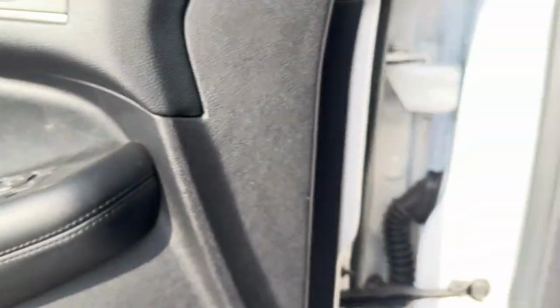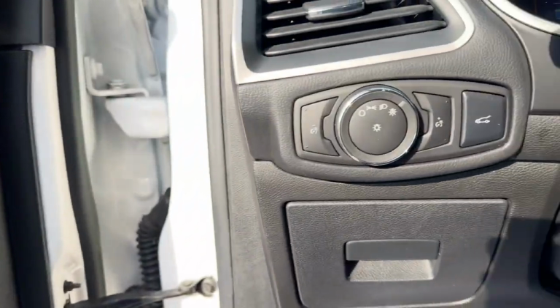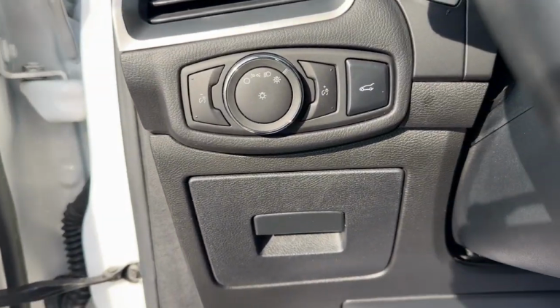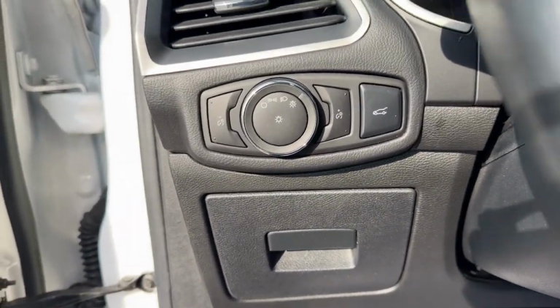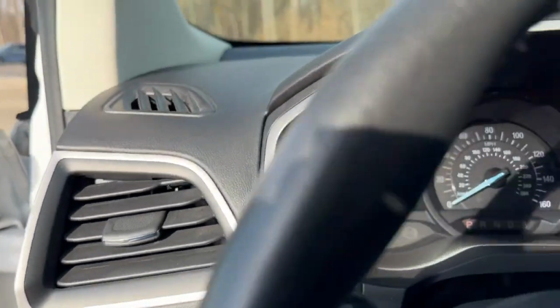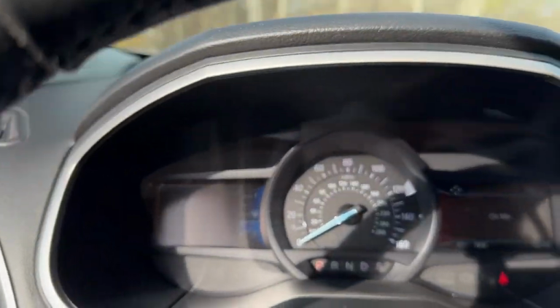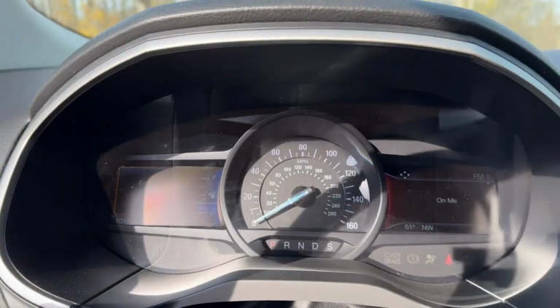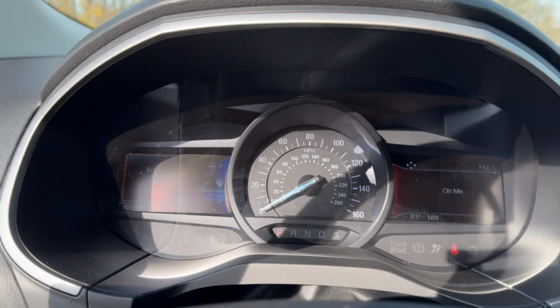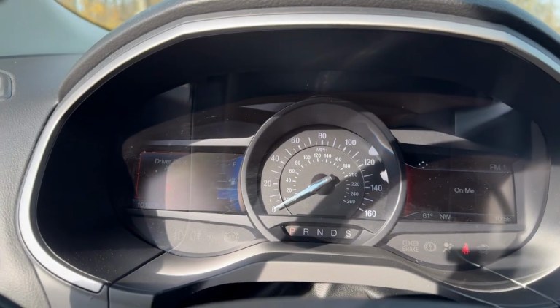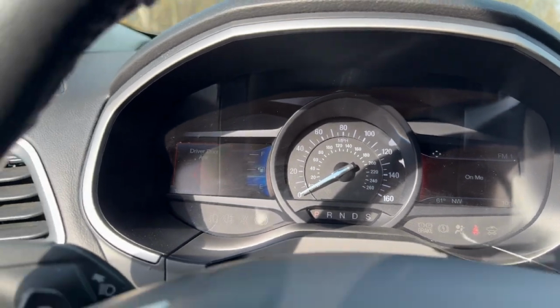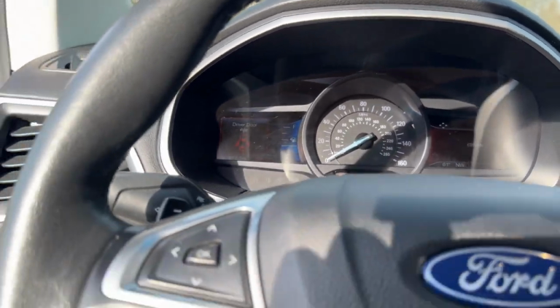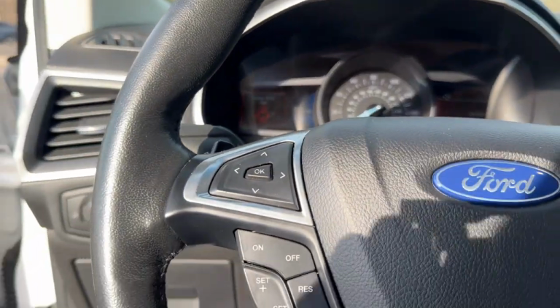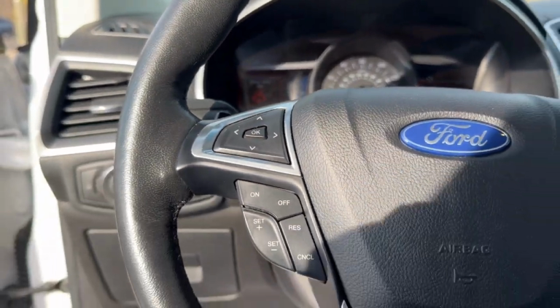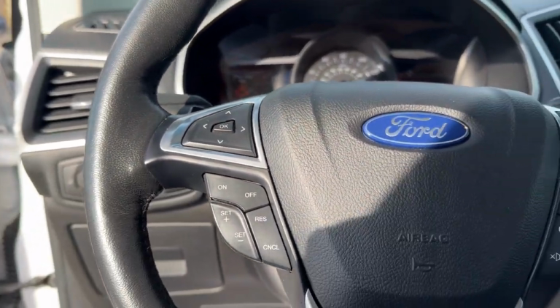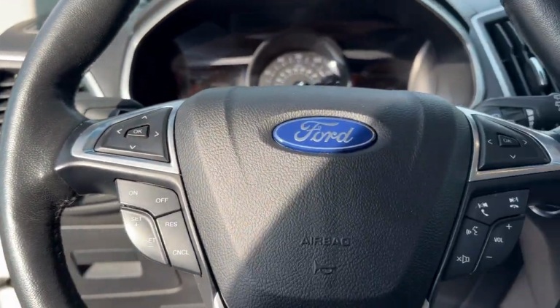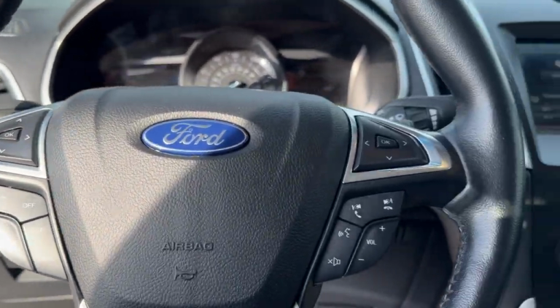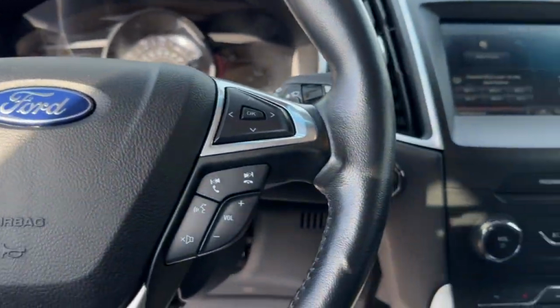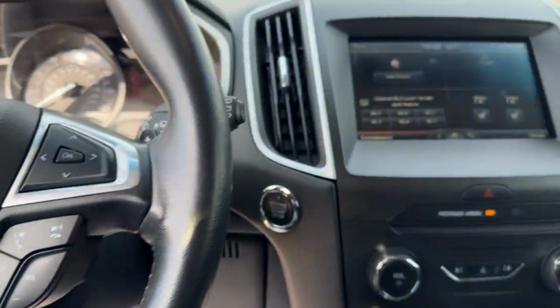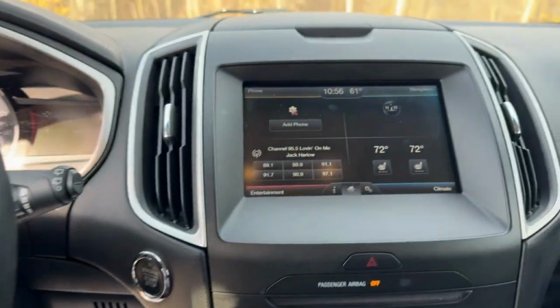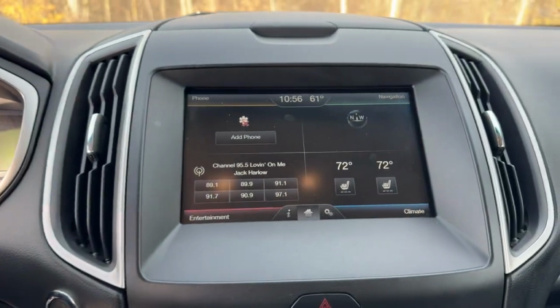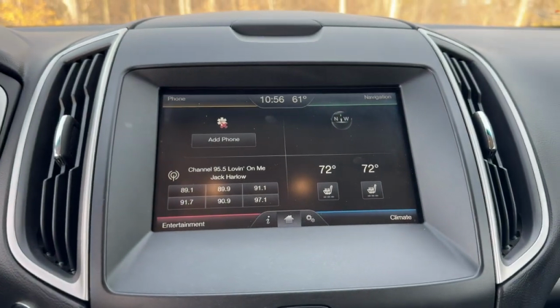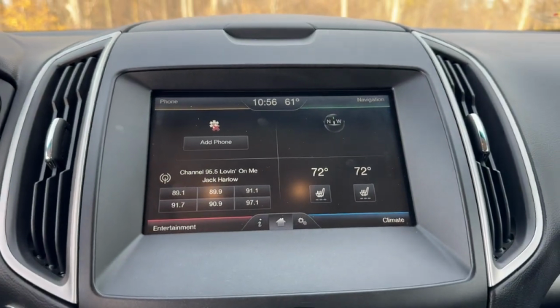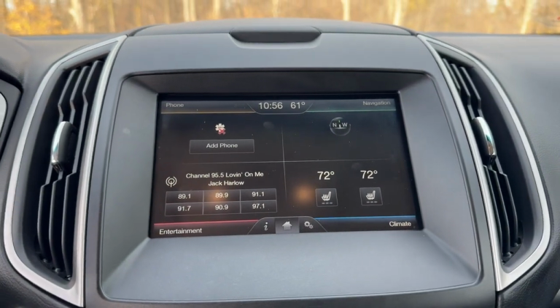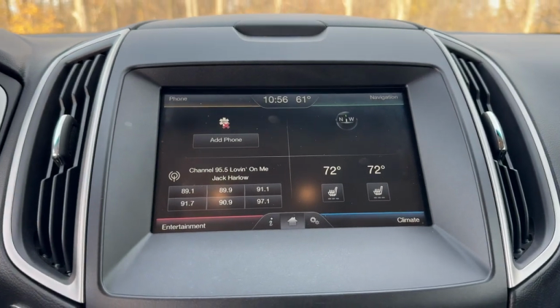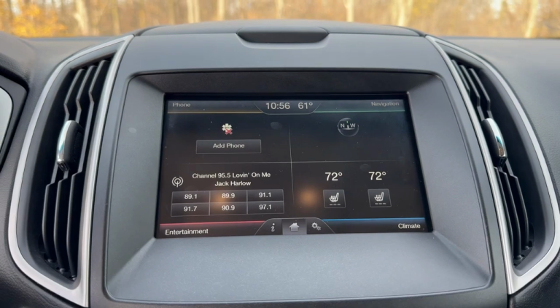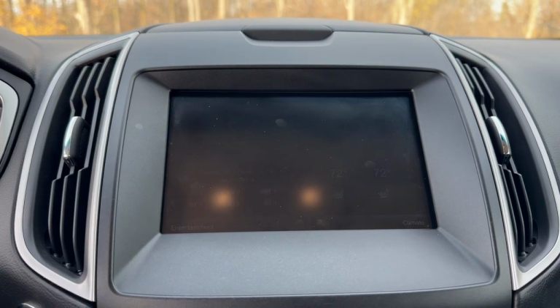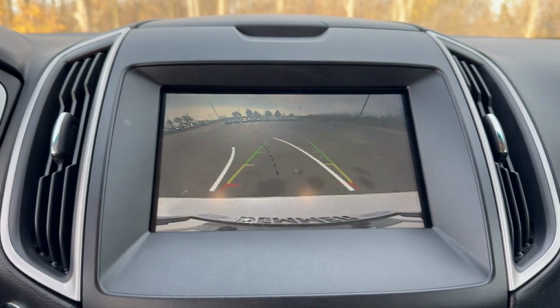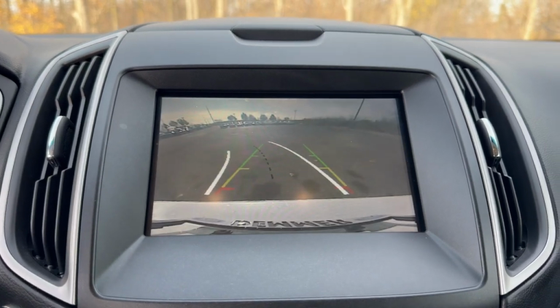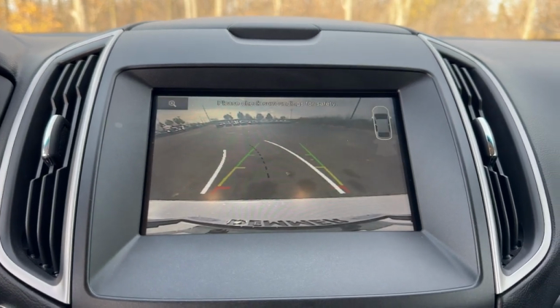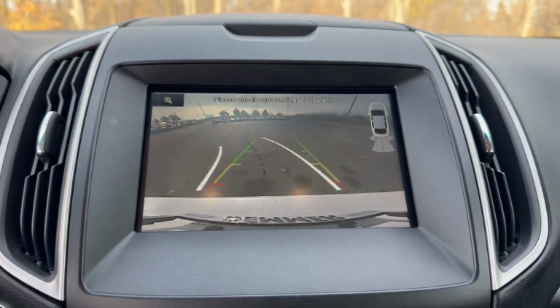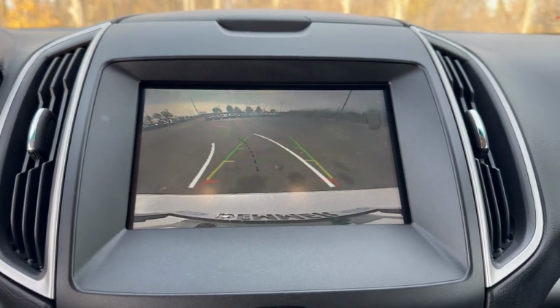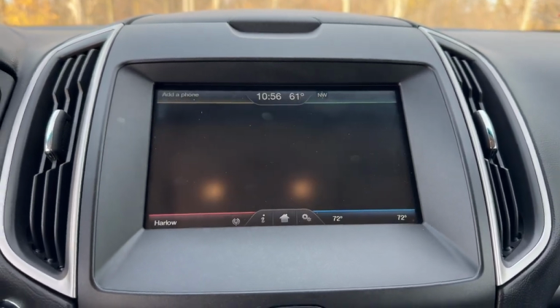Versatile, capable, and loaded with style, this SUV brings can-do confidence on every adventure. The following are some of this vehicle's highlighted options.